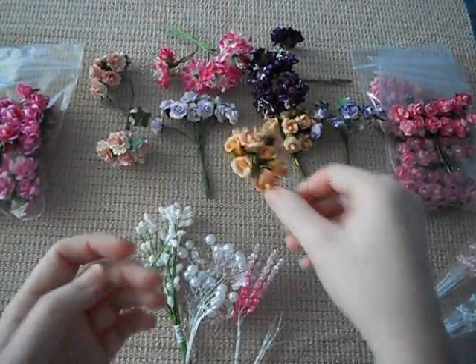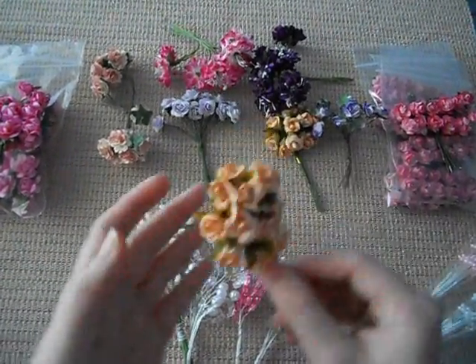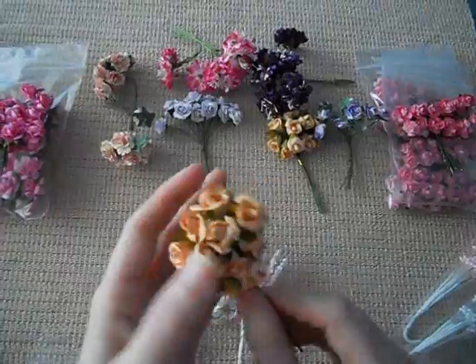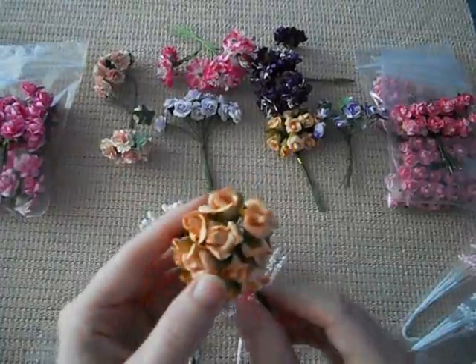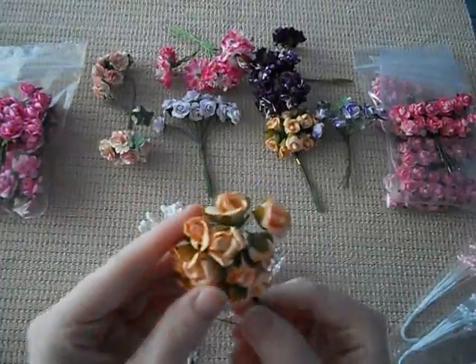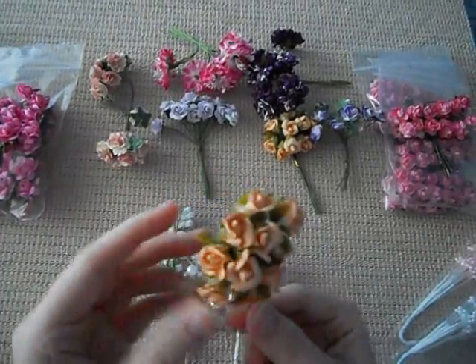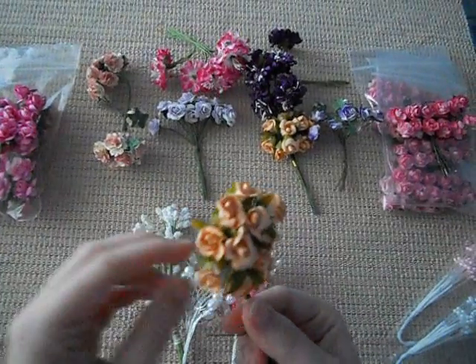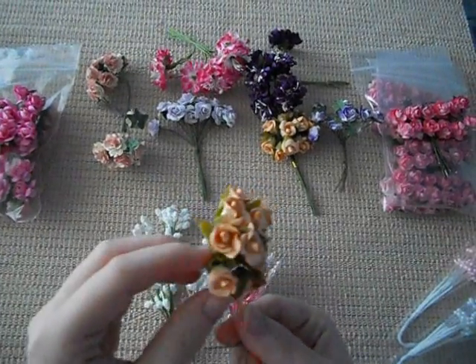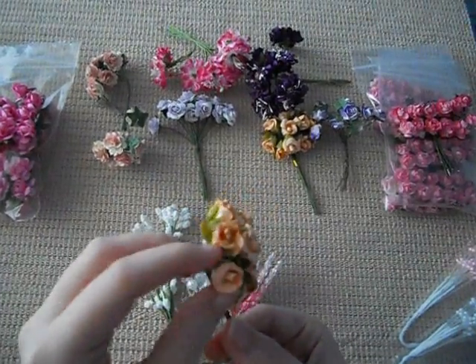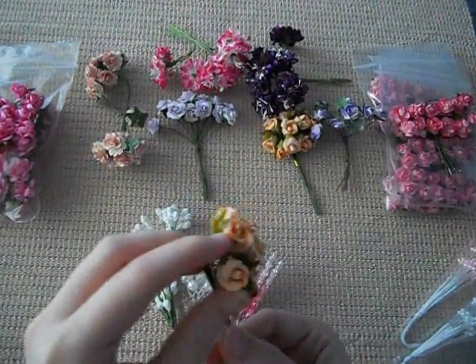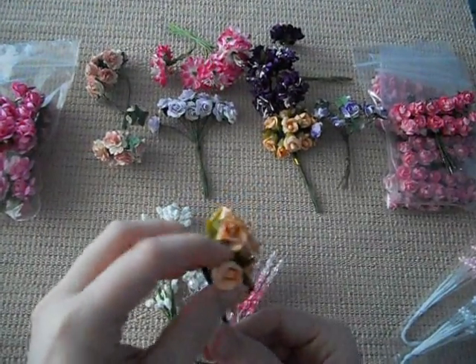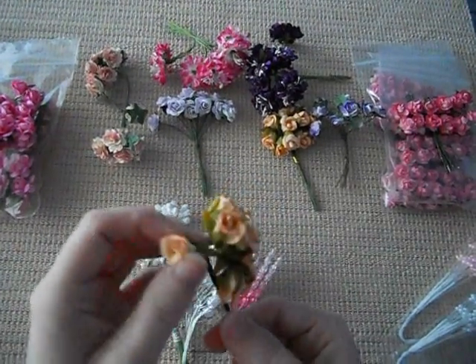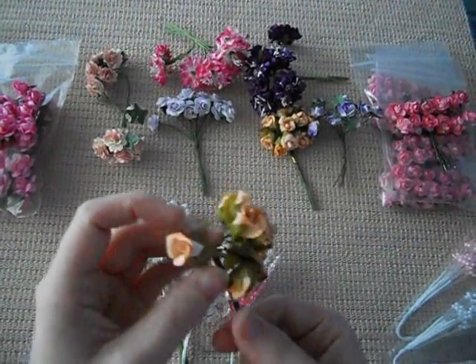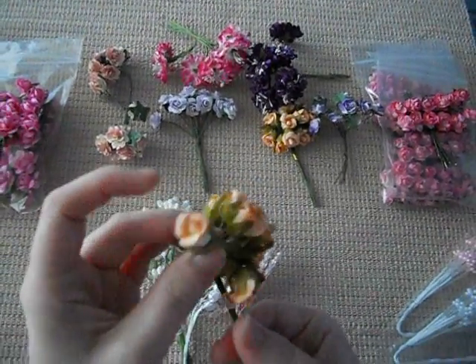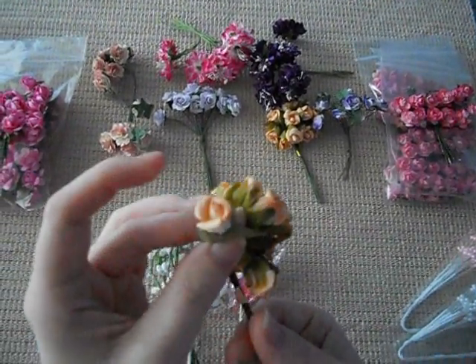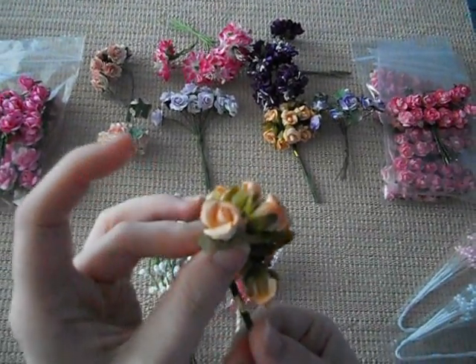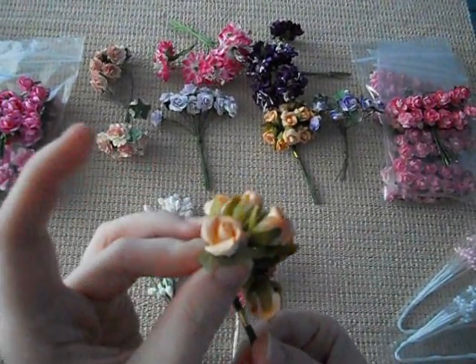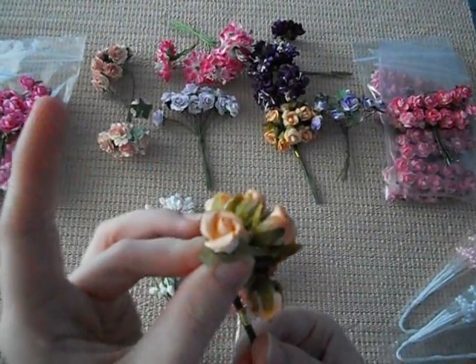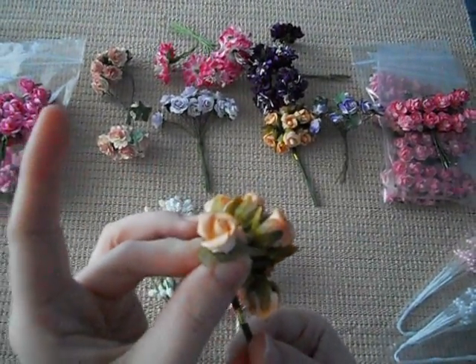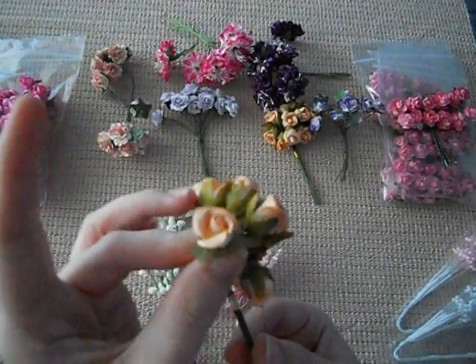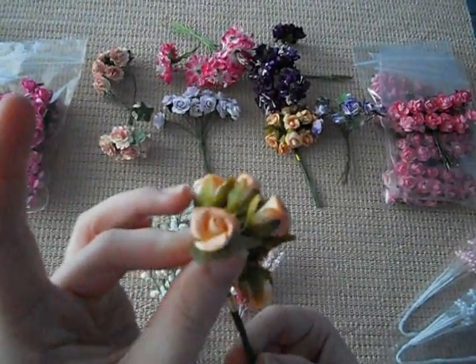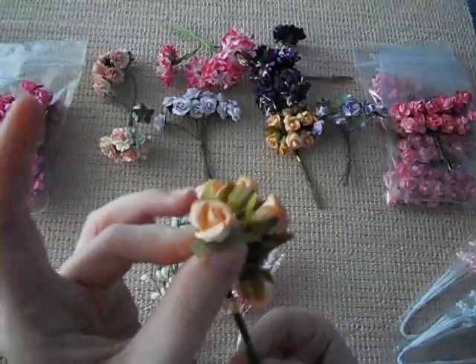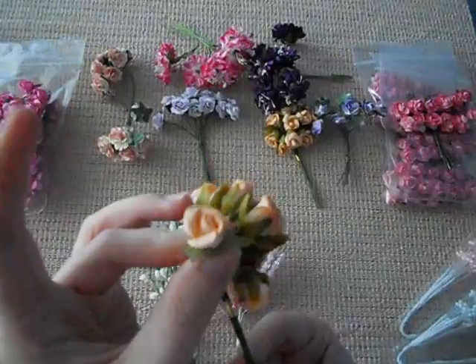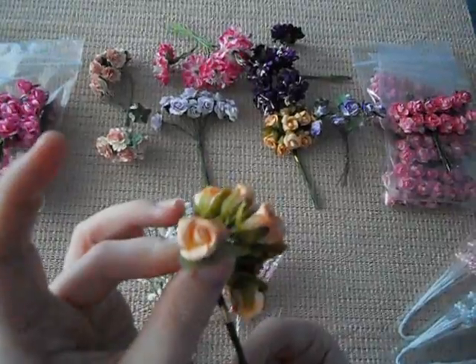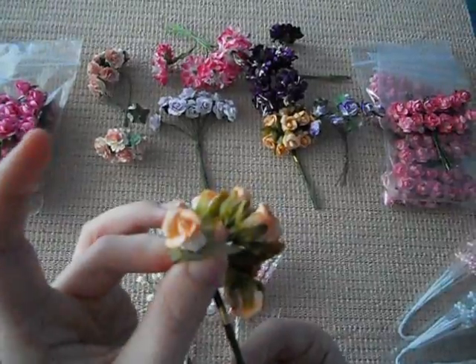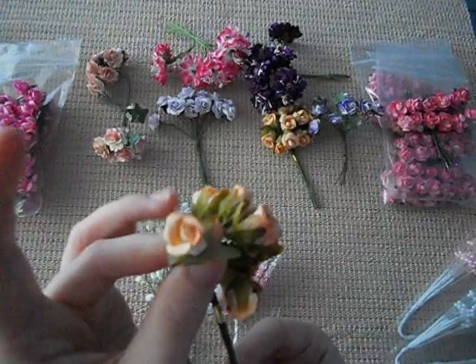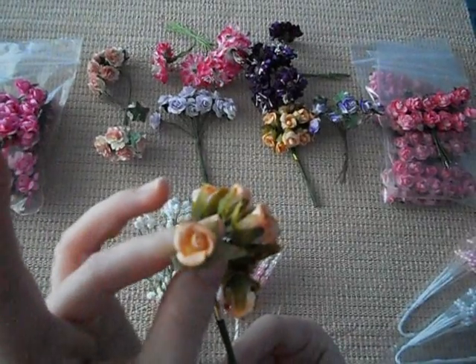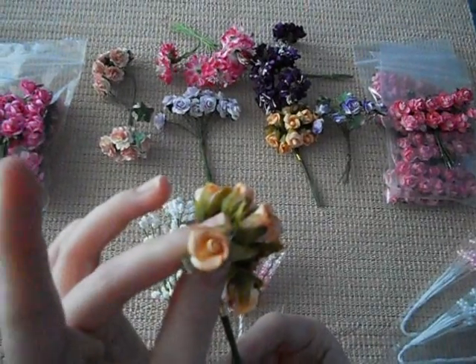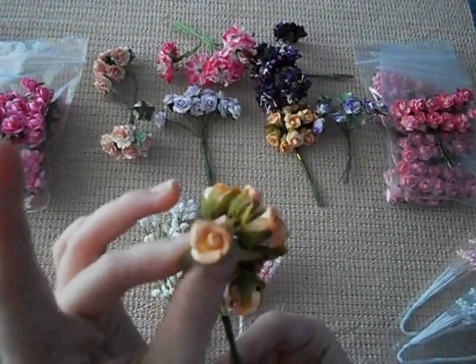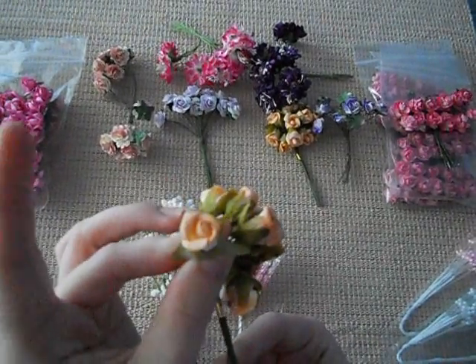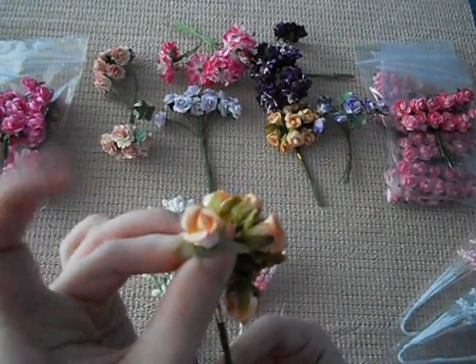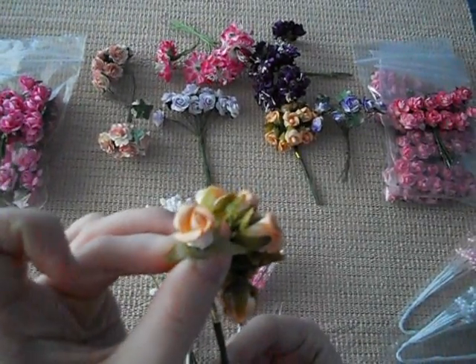These are my favourite. They're really scrunched up, kind of like a bud, and they're just like an orangey terracotta colour.